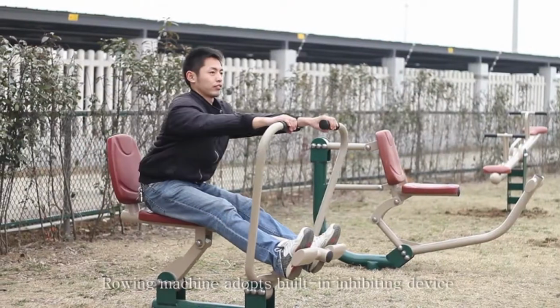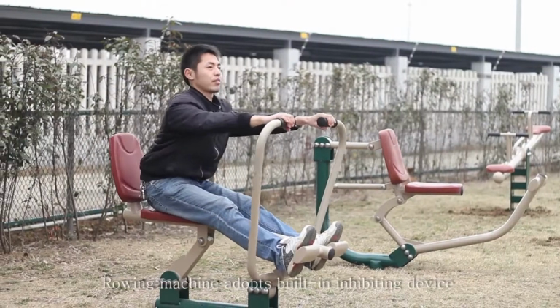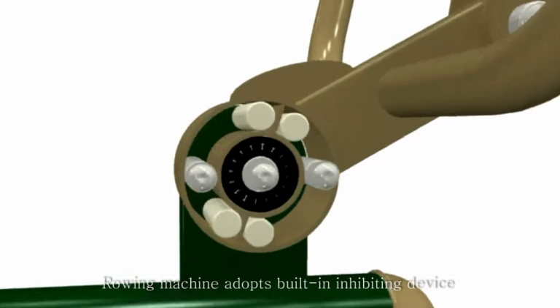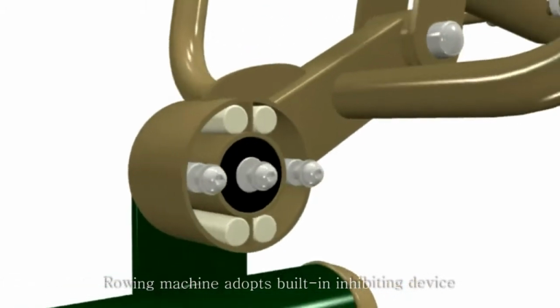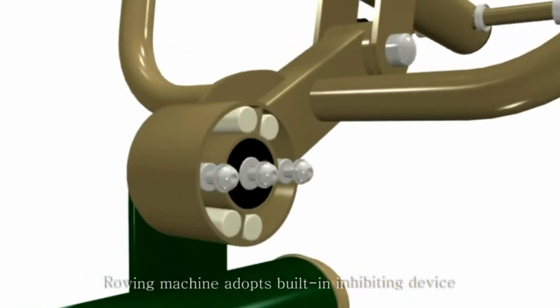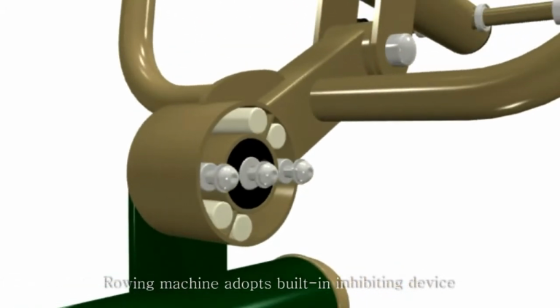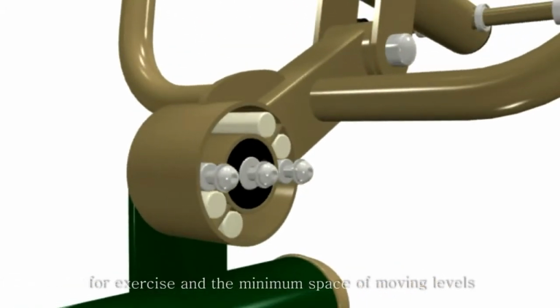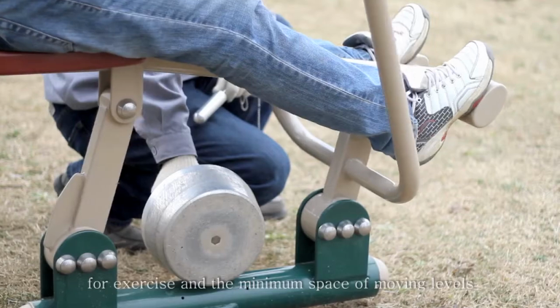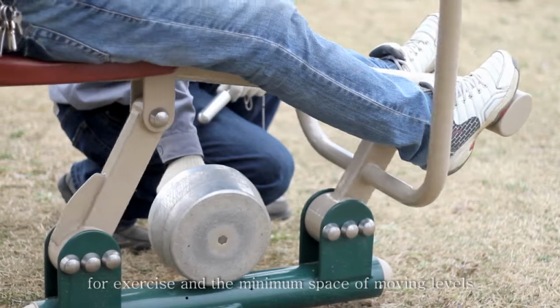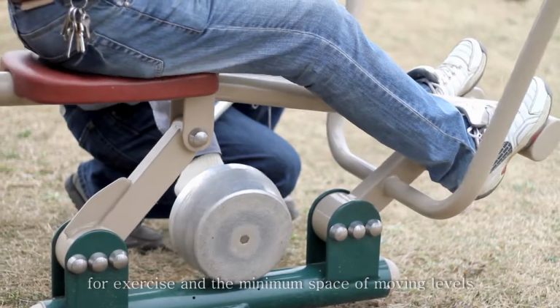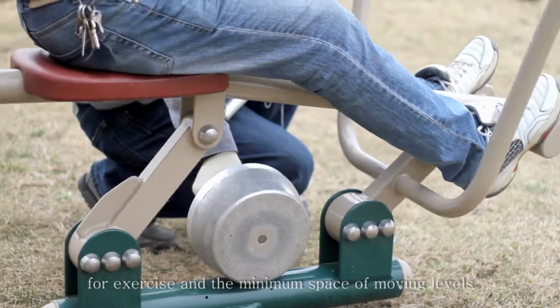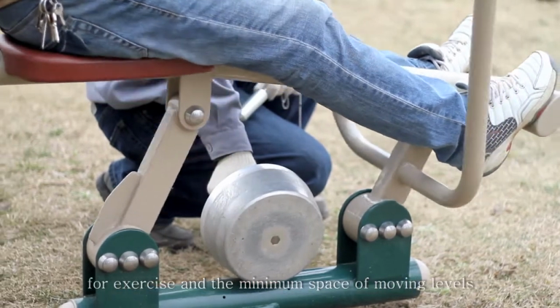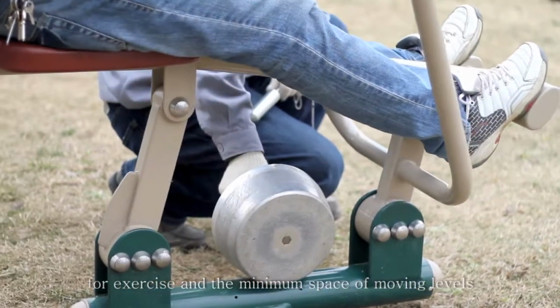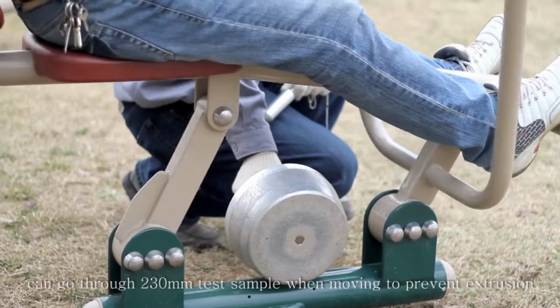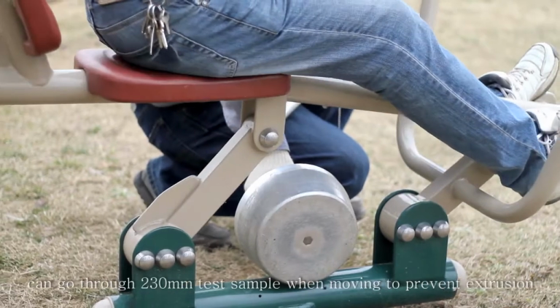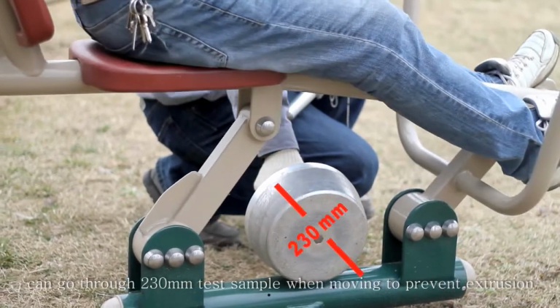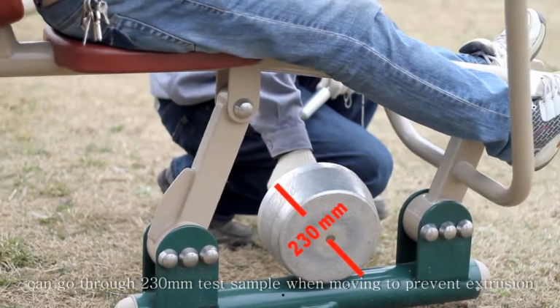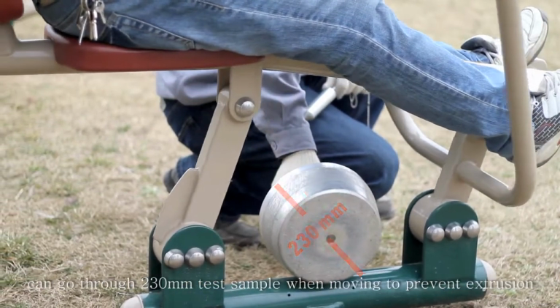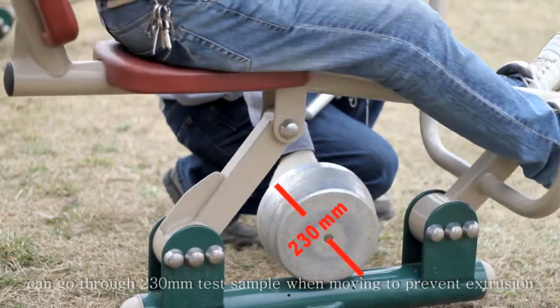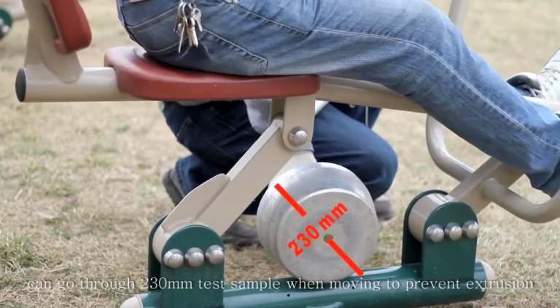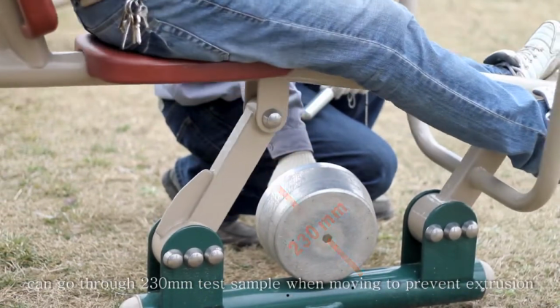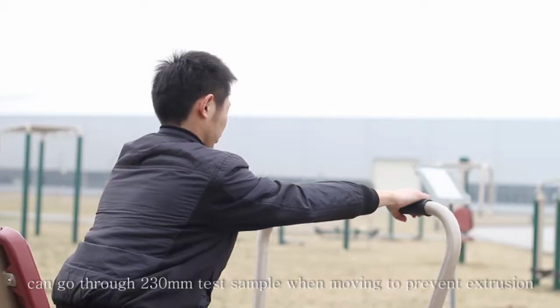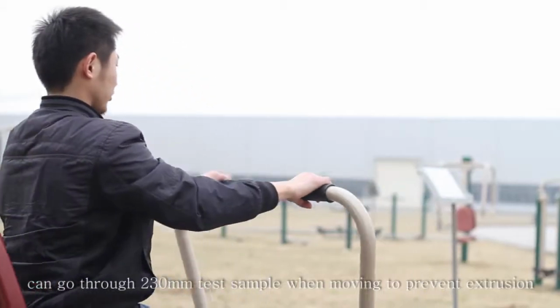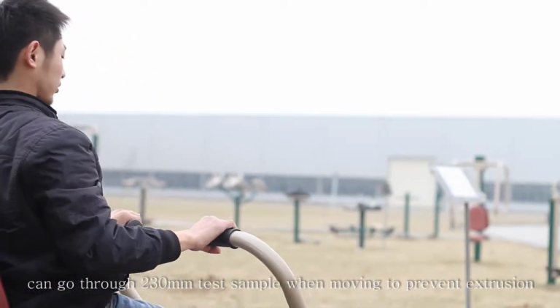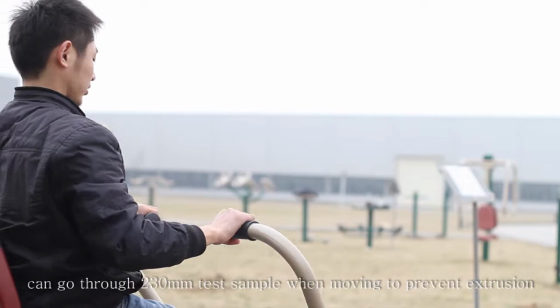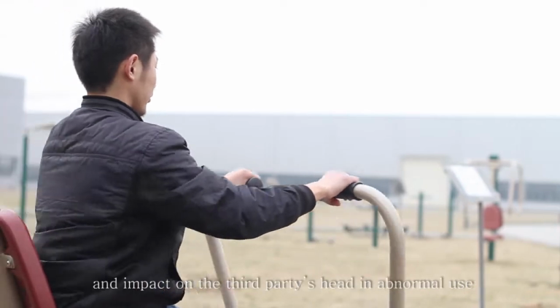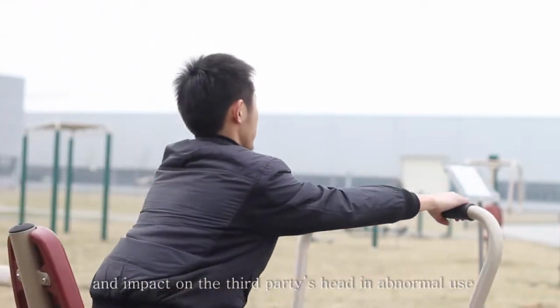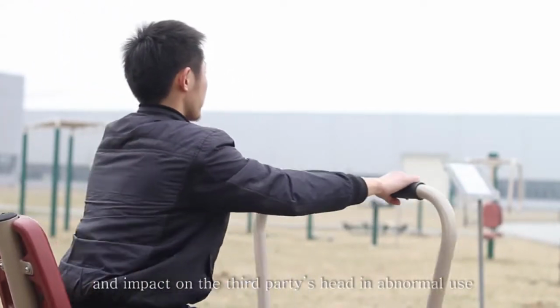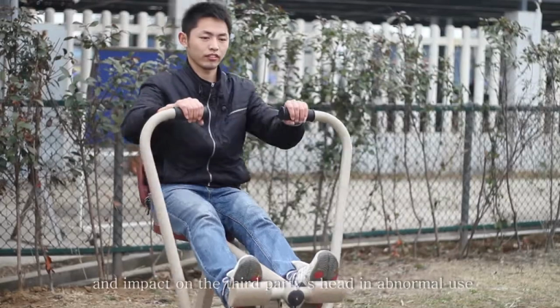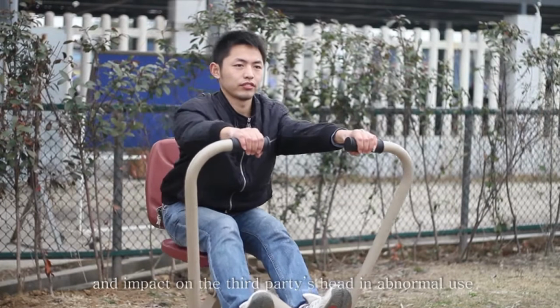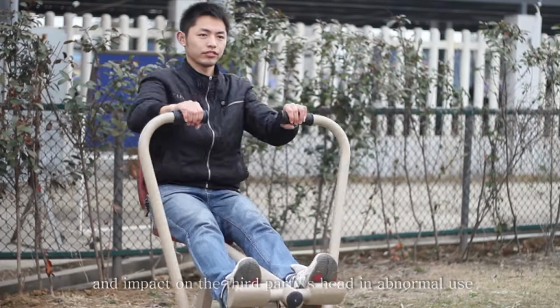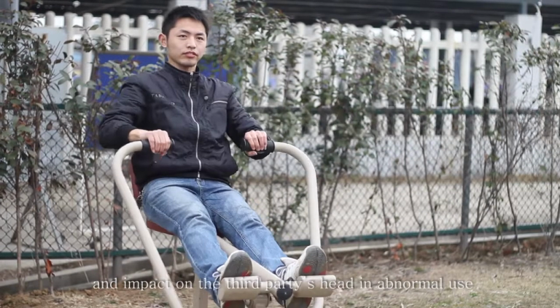The rowing machine adopts a built-in inhibiting device for exercise, and the minimum space of moving levels can pass through the 230 mm test sample when moving, to prevent extrusion and impact on third parties during normal use.